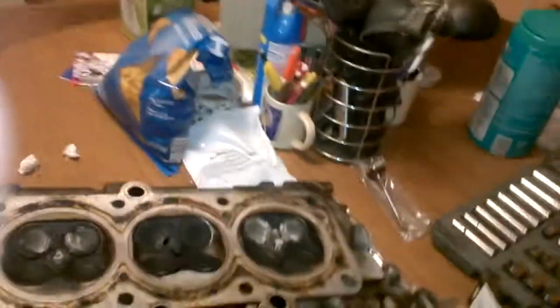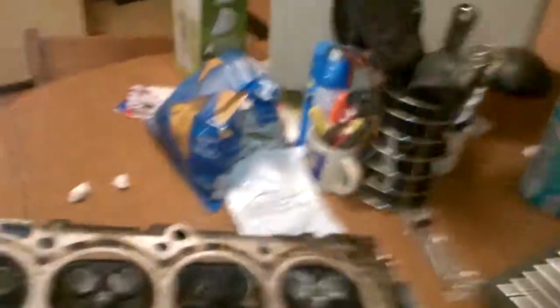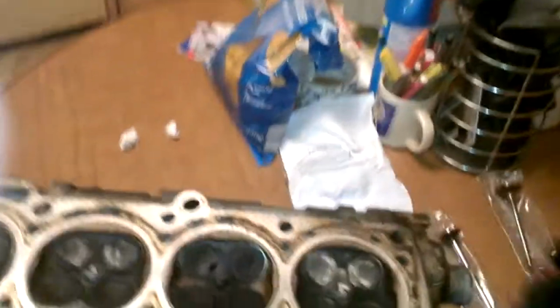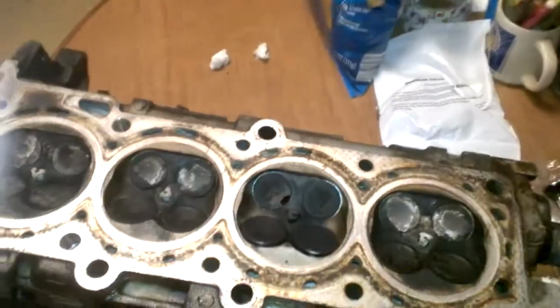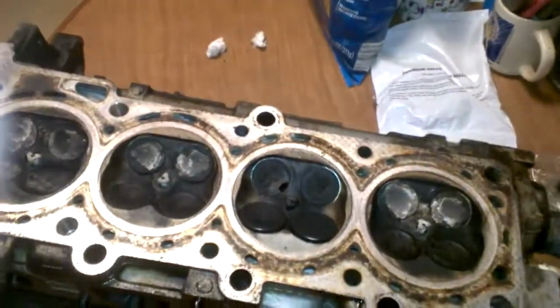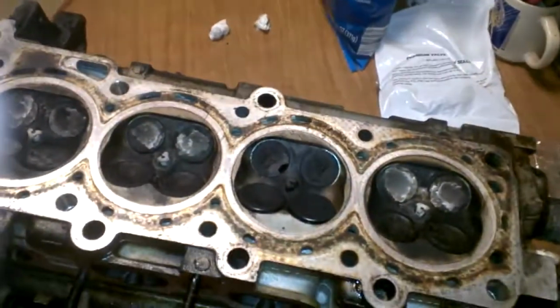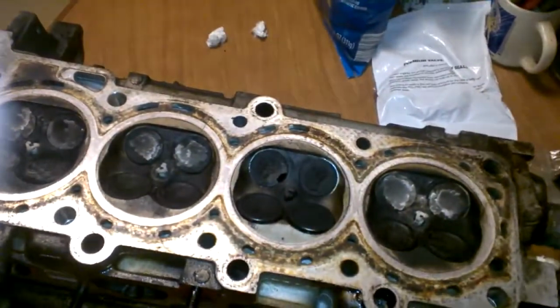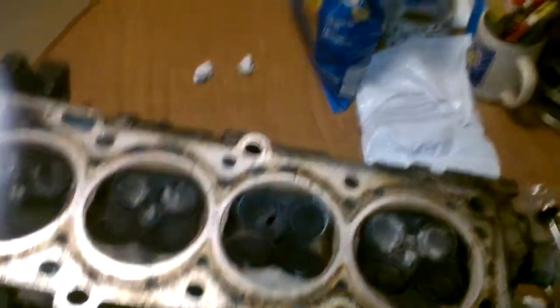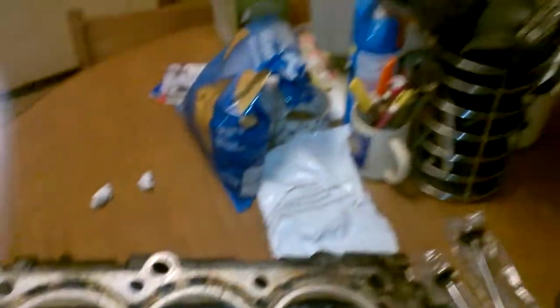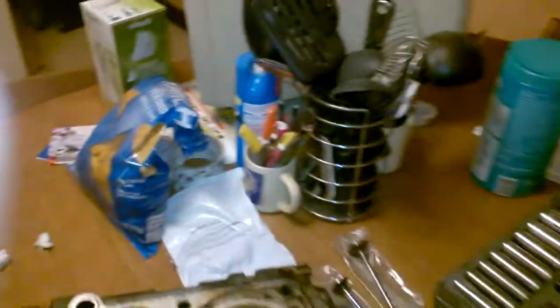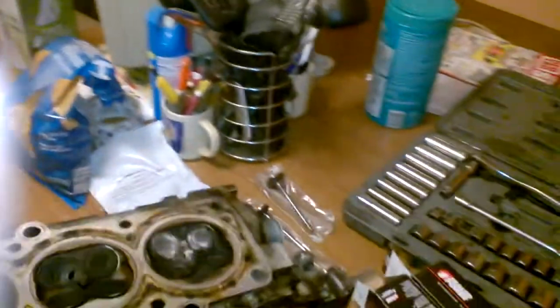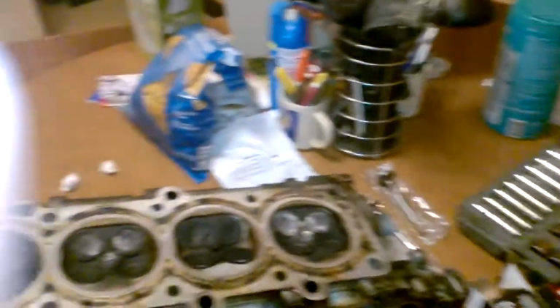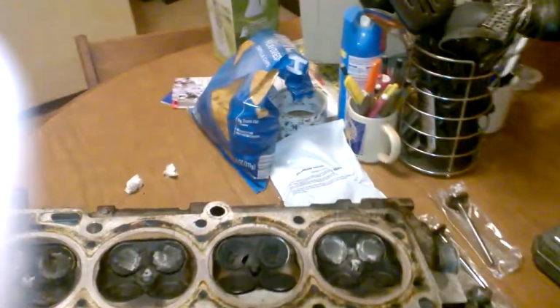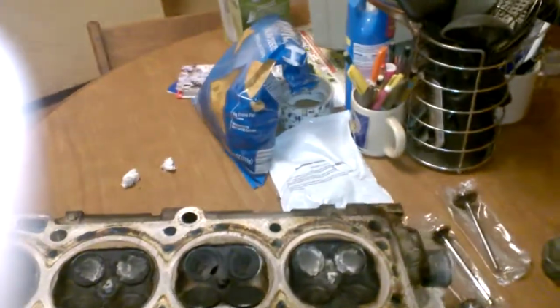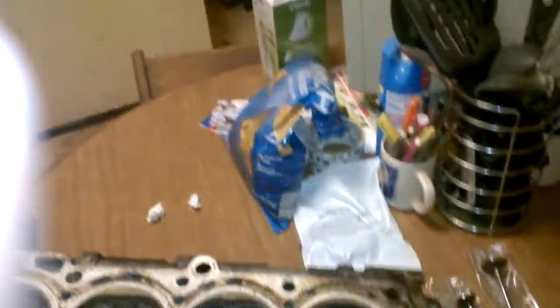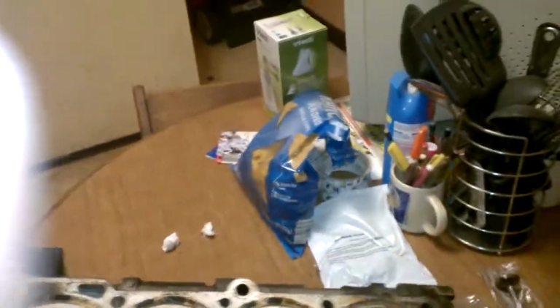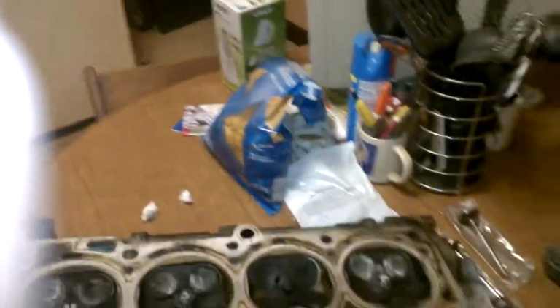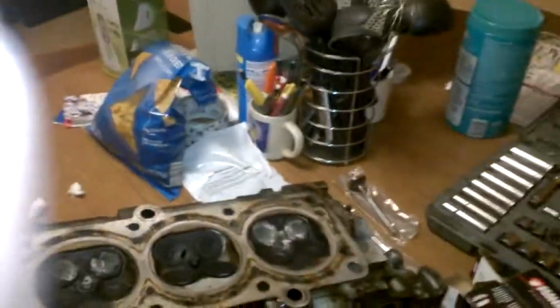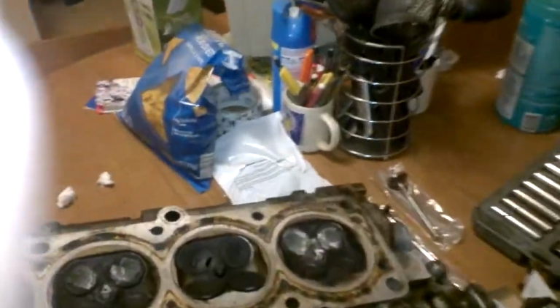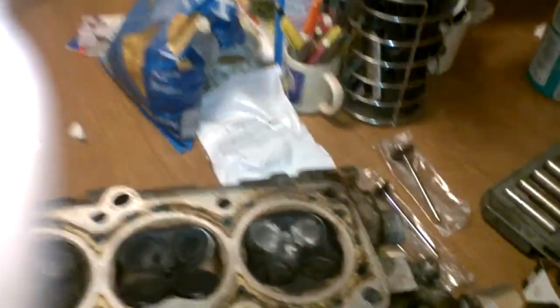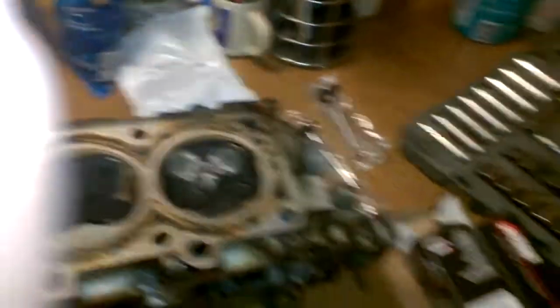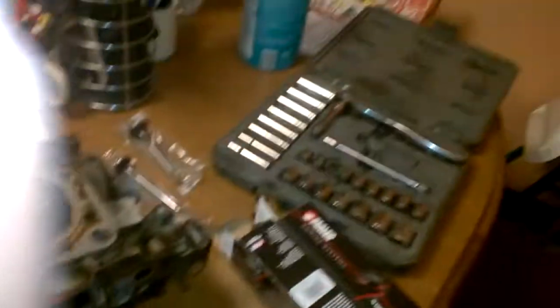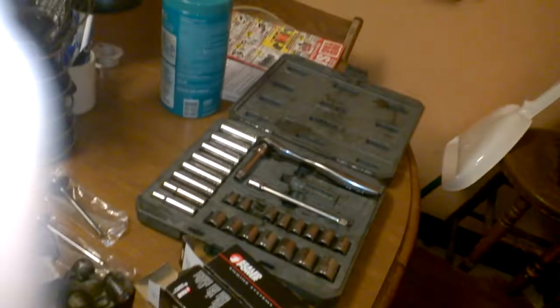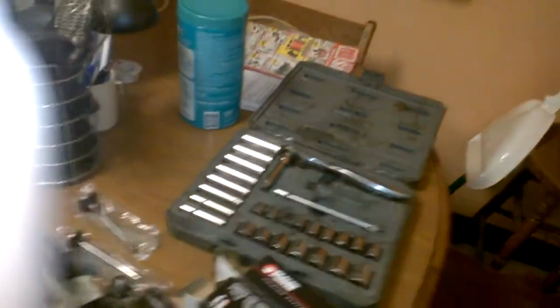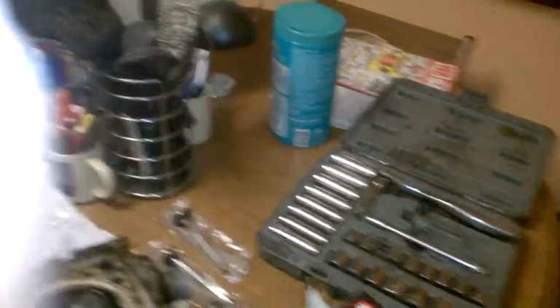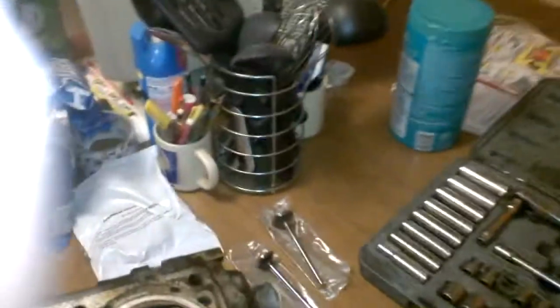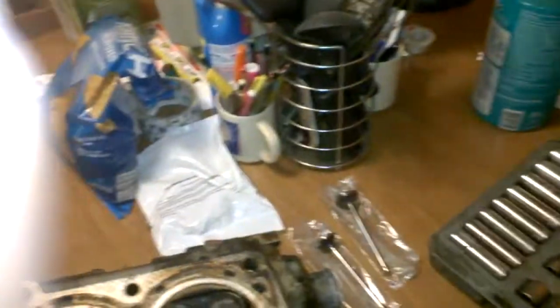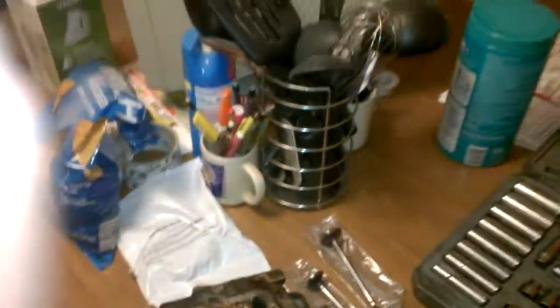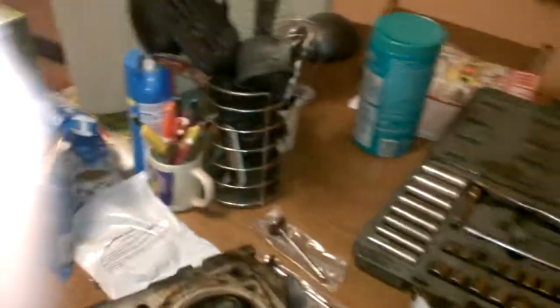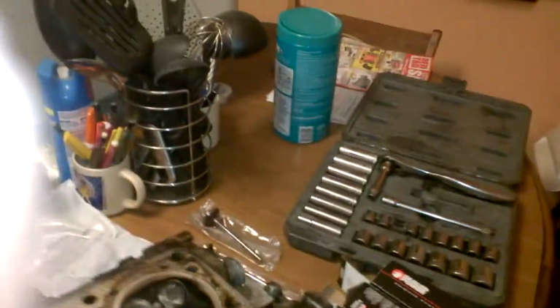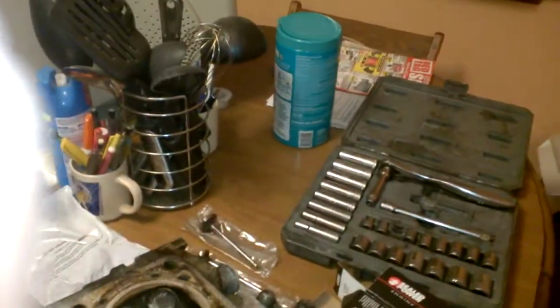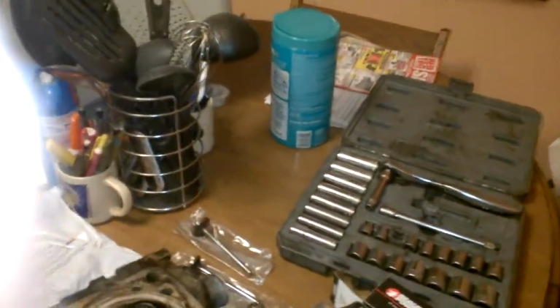You do not want to use 91 to 98 valves in the 99 to 2002 cylinder head — even the camshafts are different and they're not interchangeable. So if you have a 99 to 02, this video is not for you.